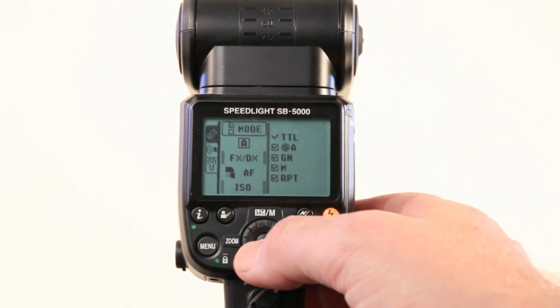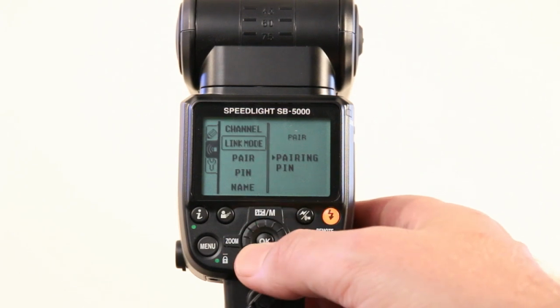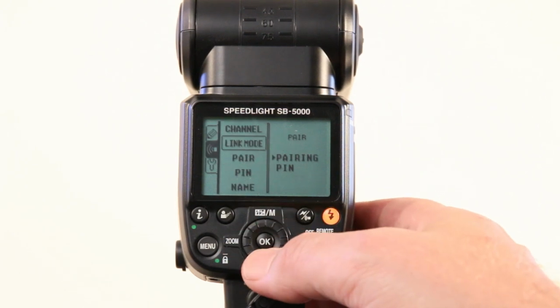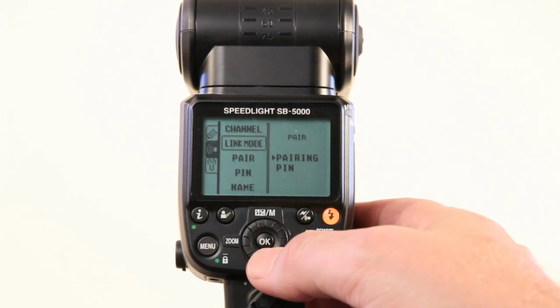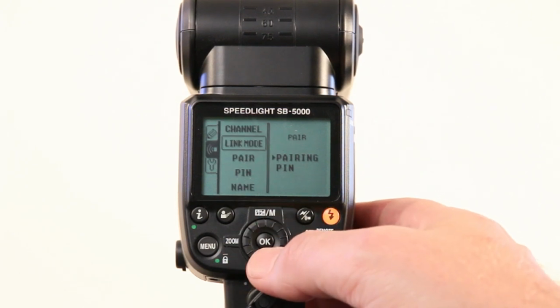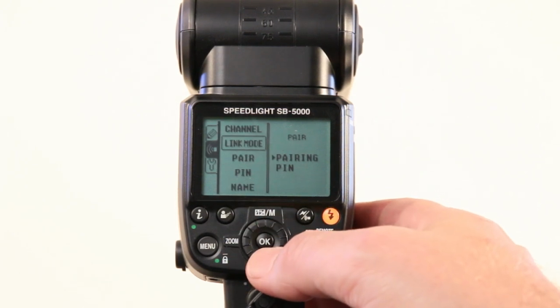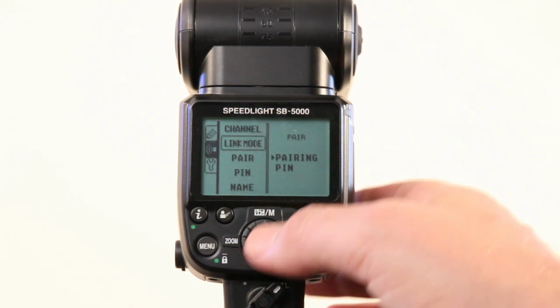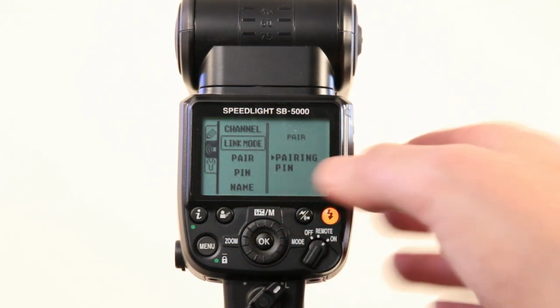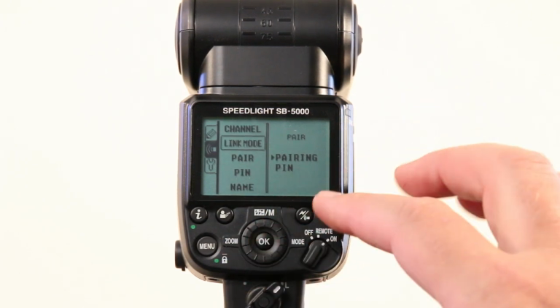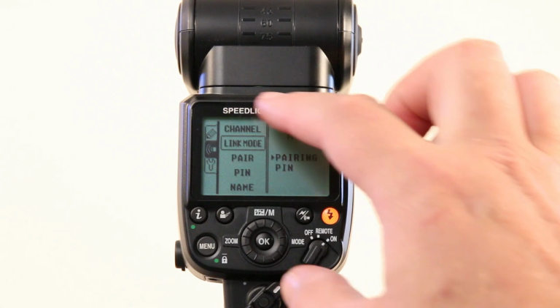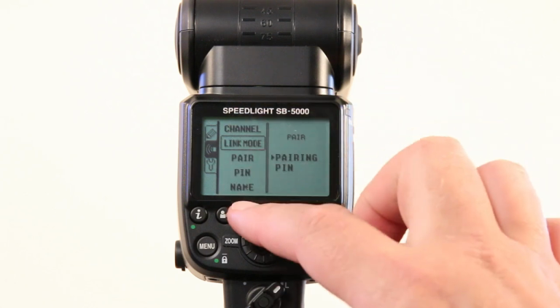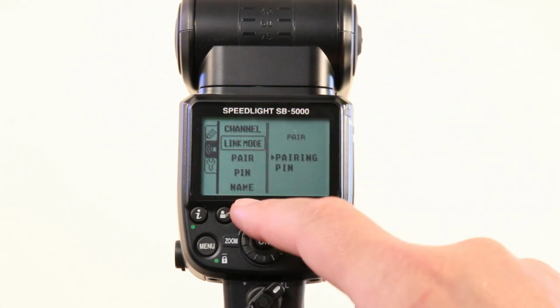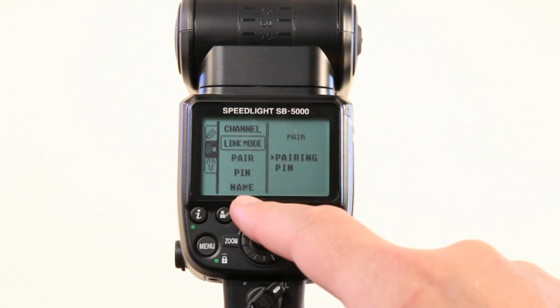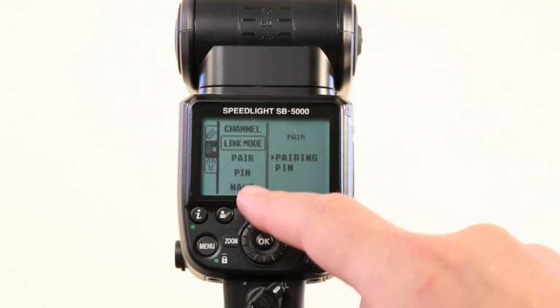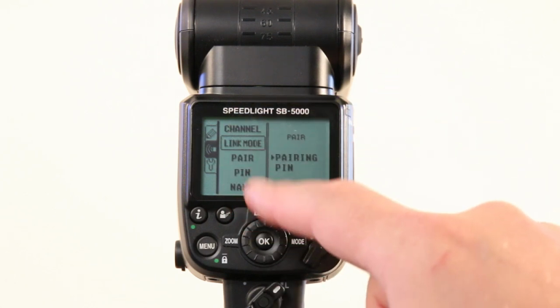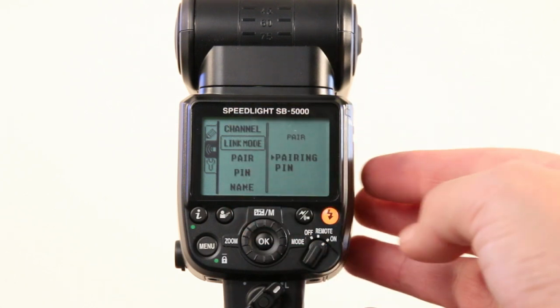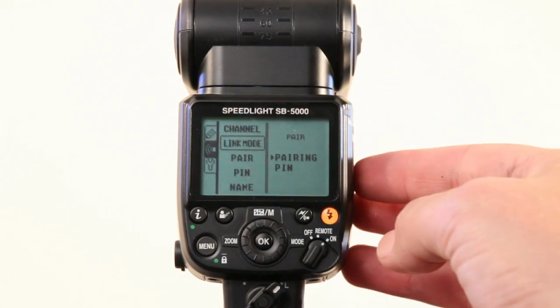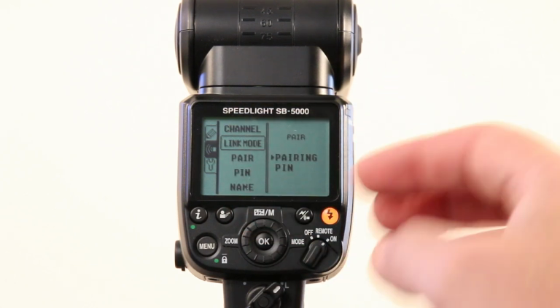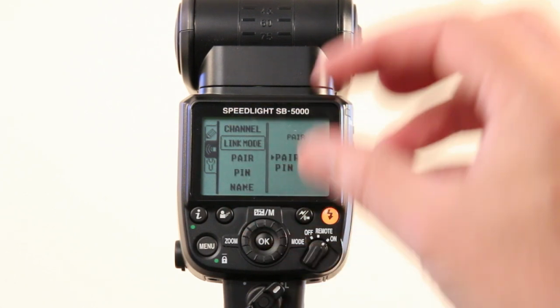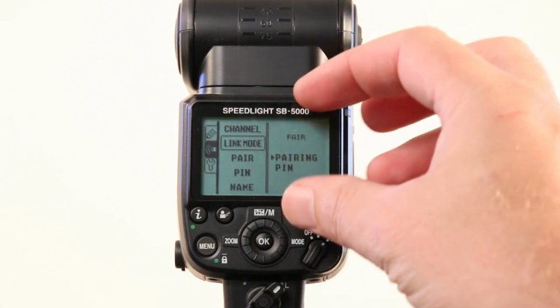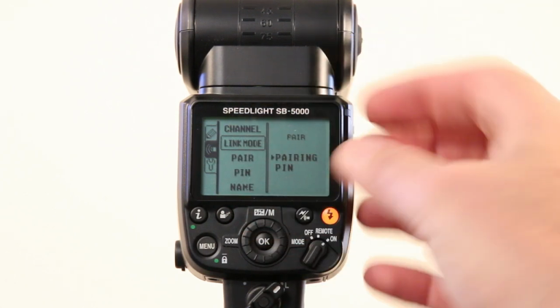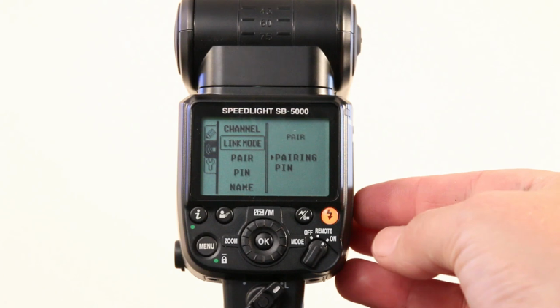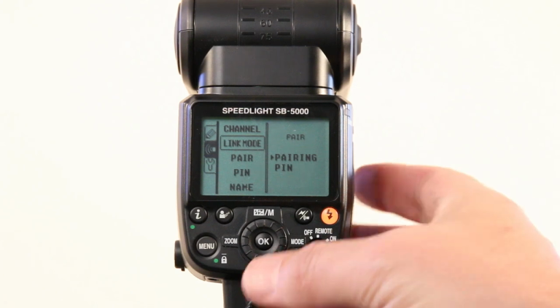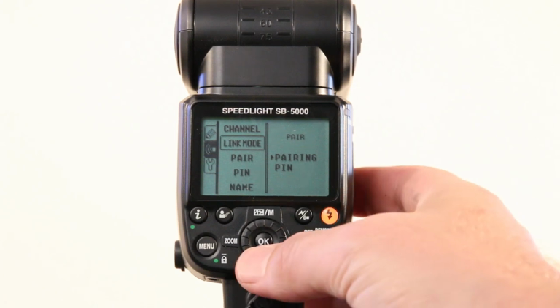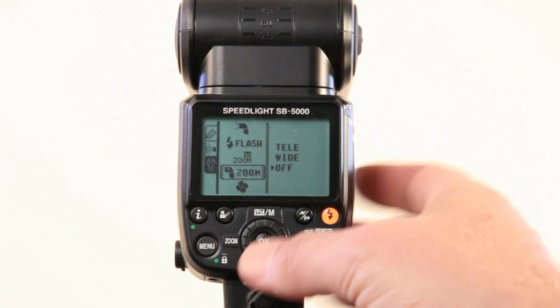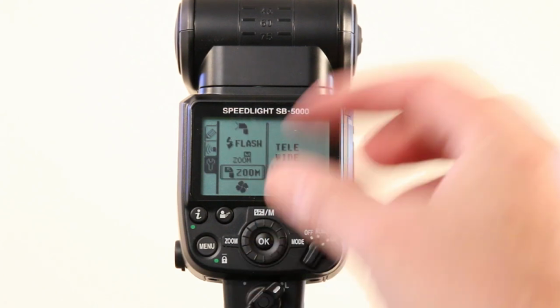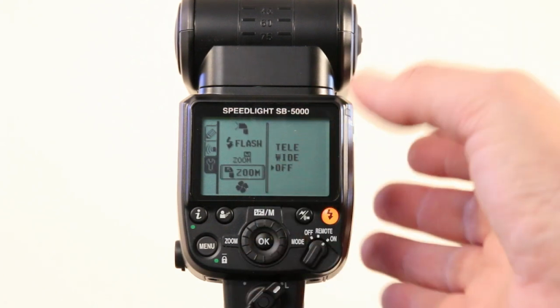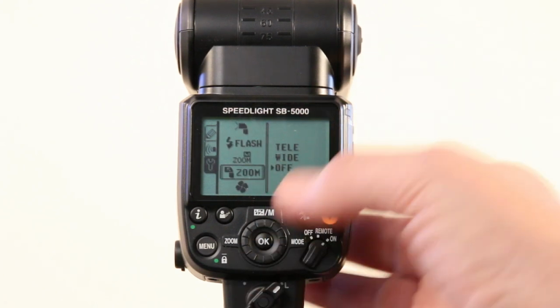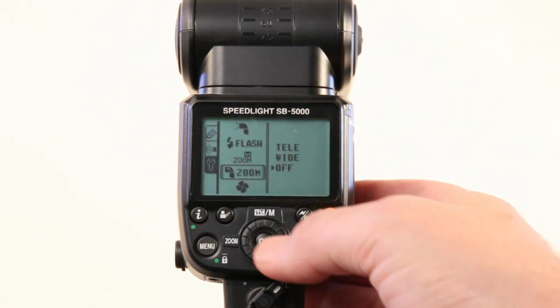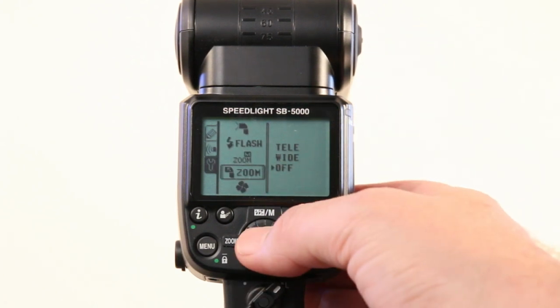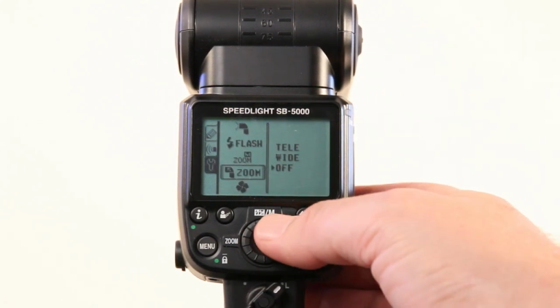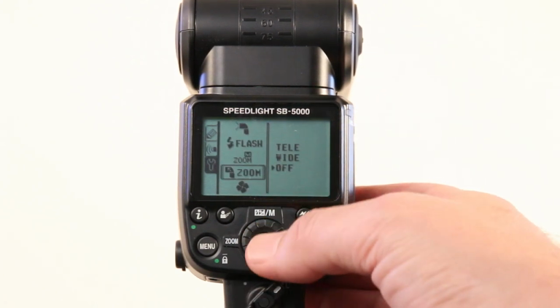In the middle there's a new tab specifically to set up our radio triggering — we'll deal with that in the next video. Down here we have our normal settings that we can change and fiddle with.